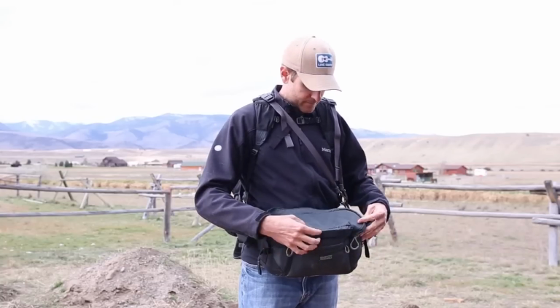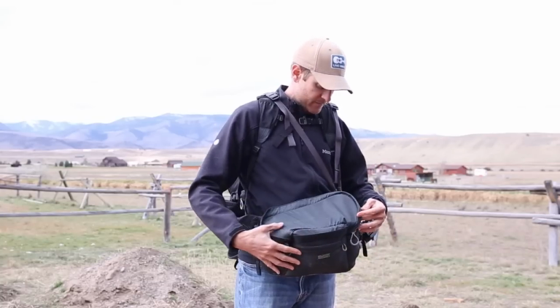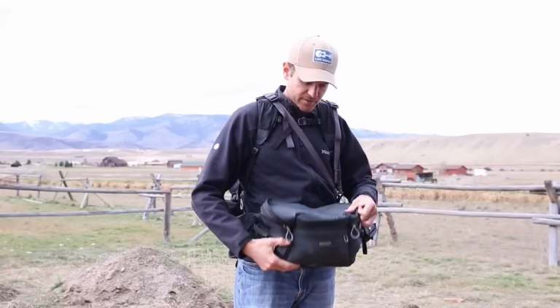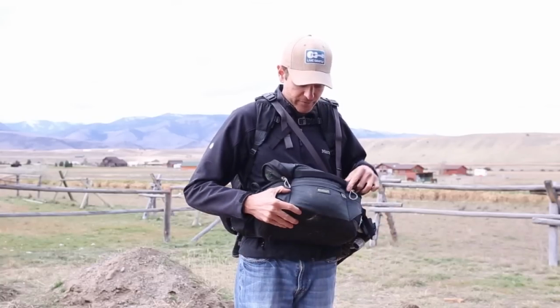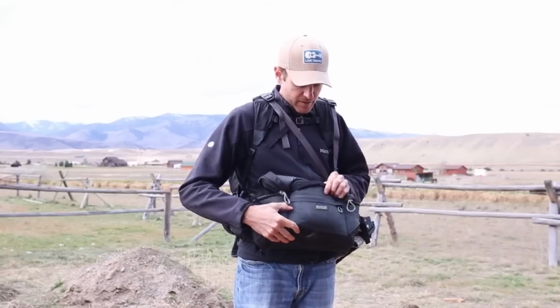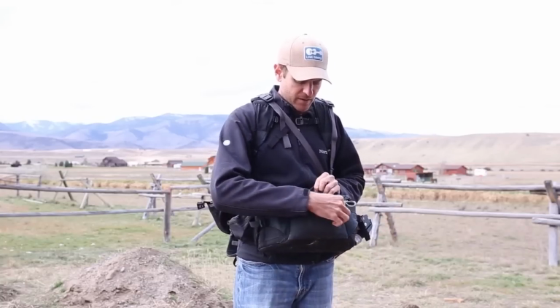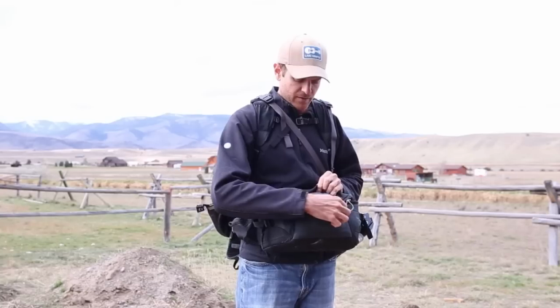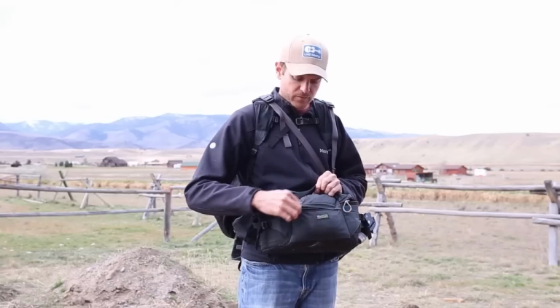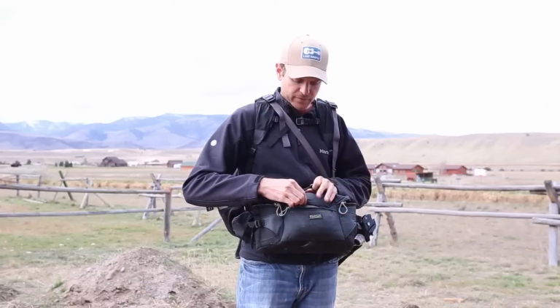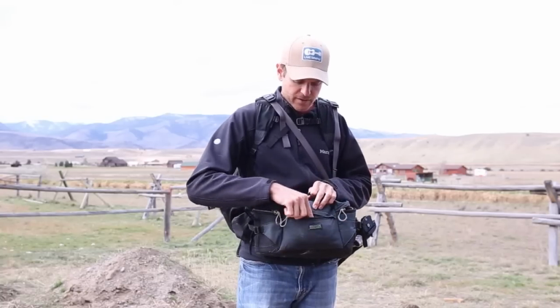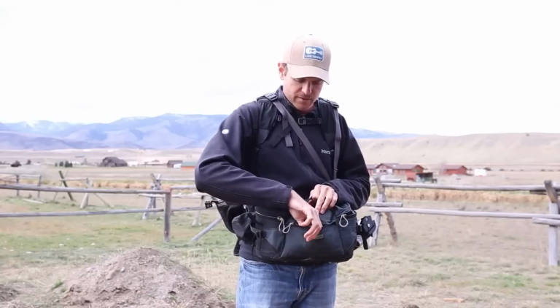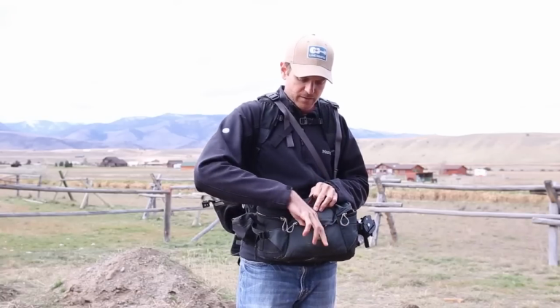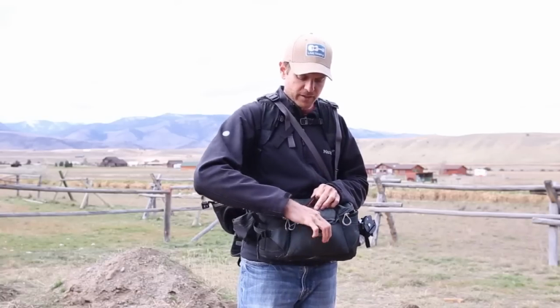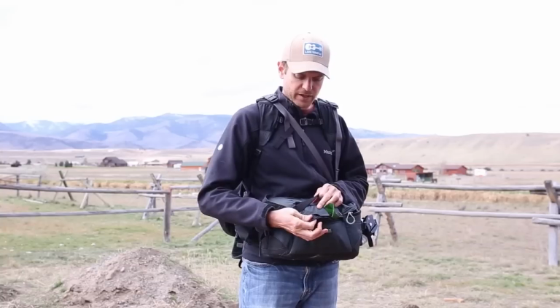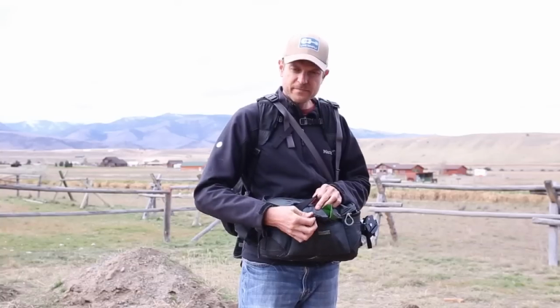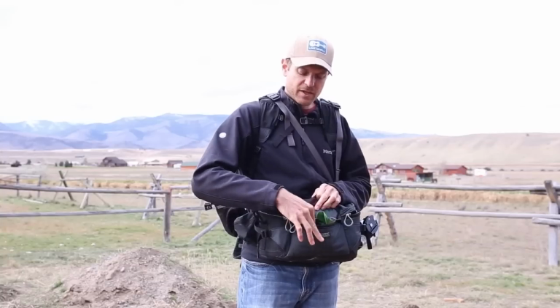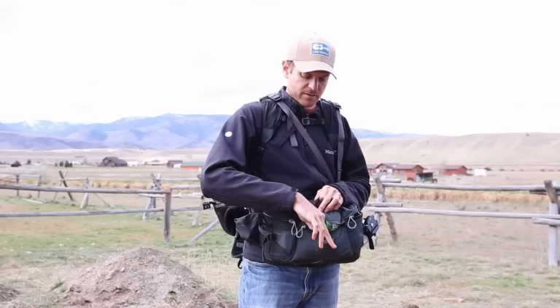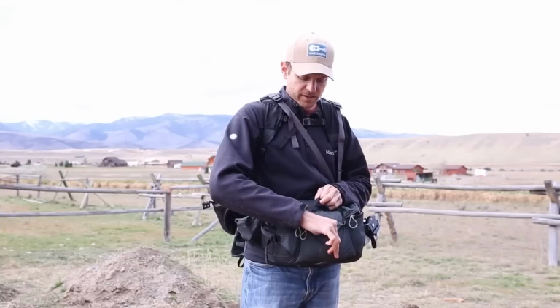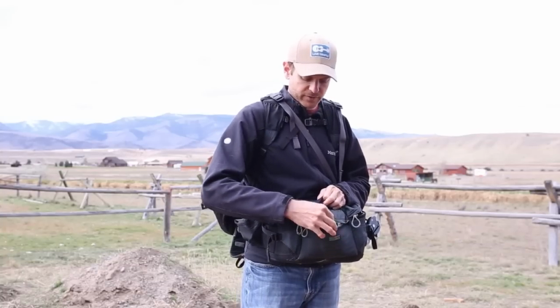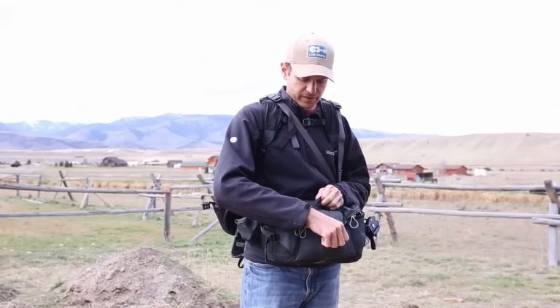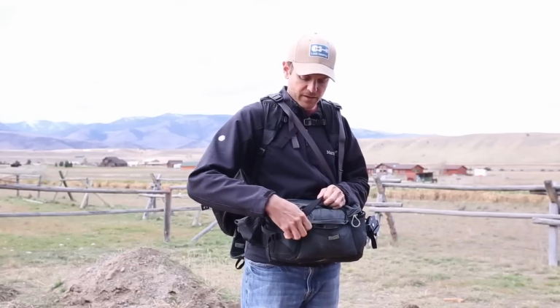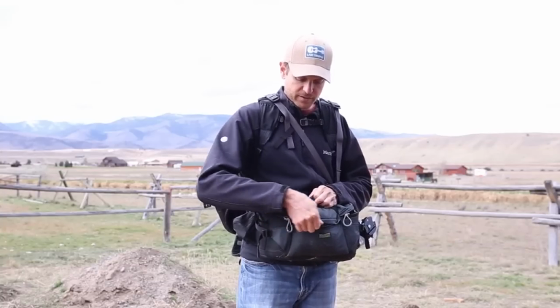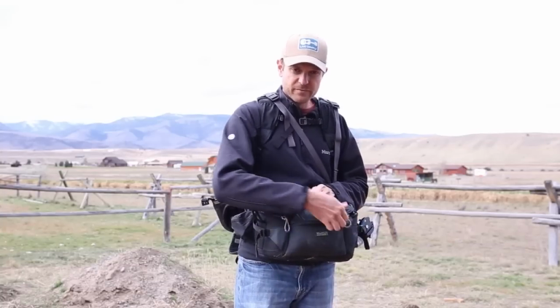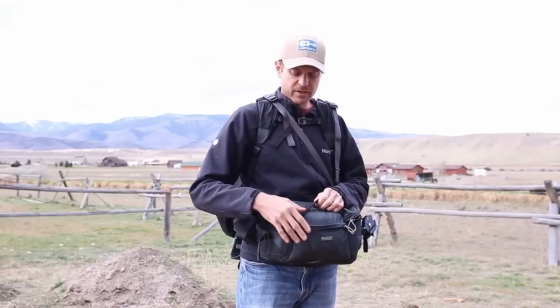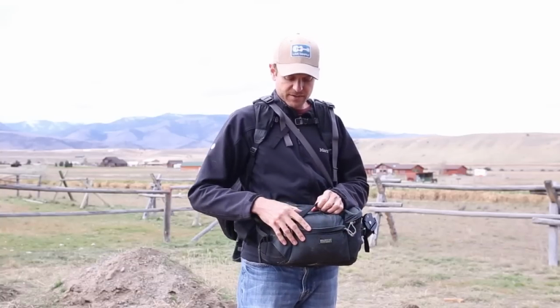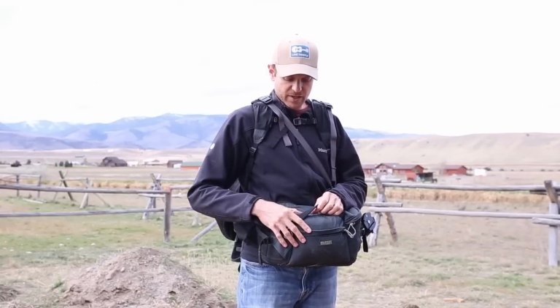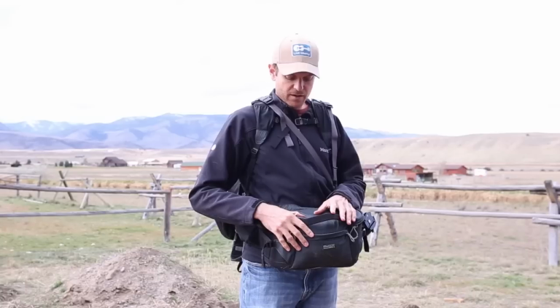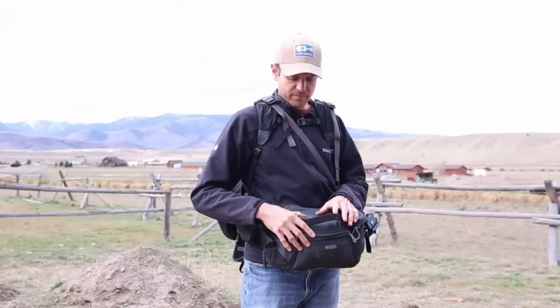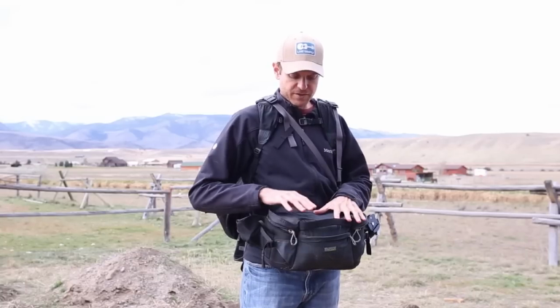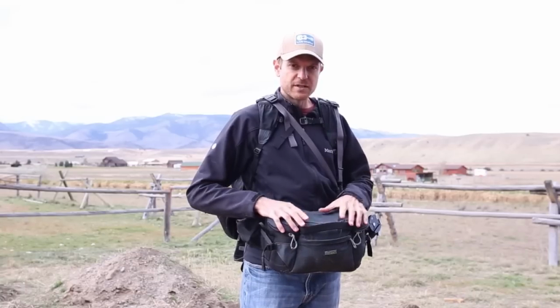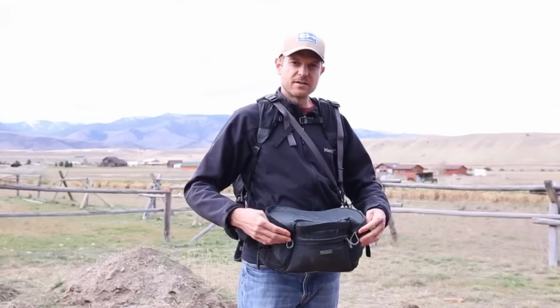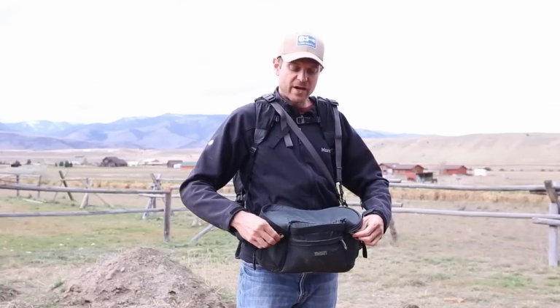You also have a rain cover in here, so you can take that off really quickly and cover this up if you're just using it as a day pack.